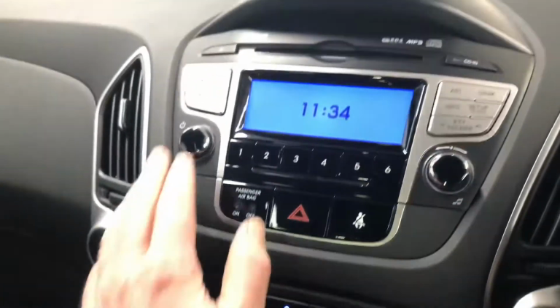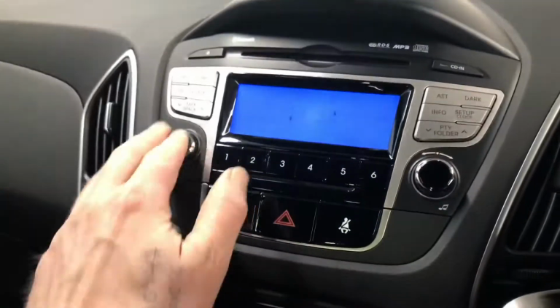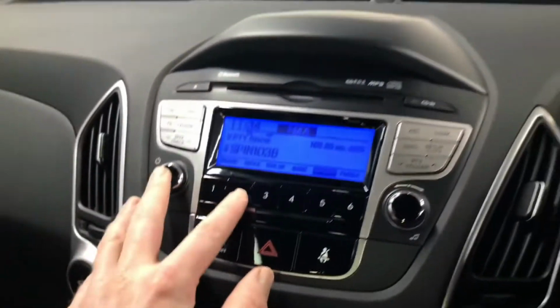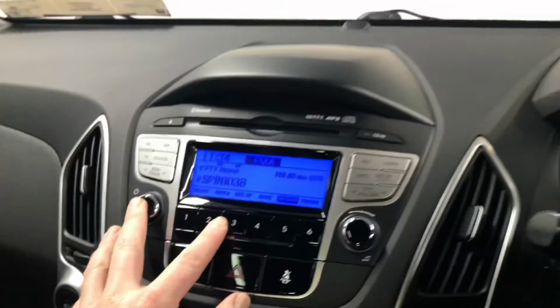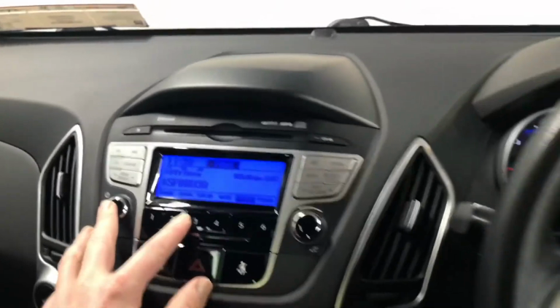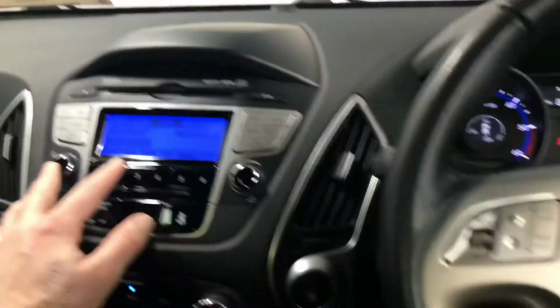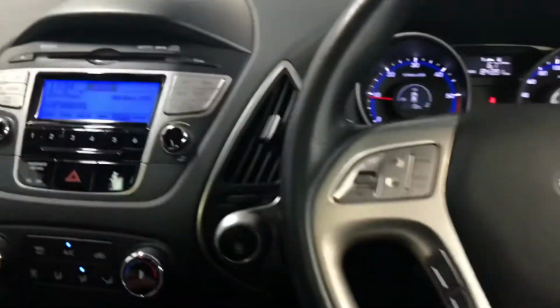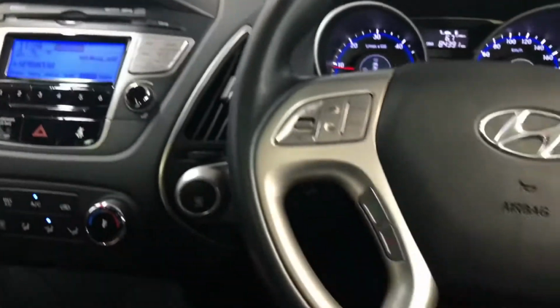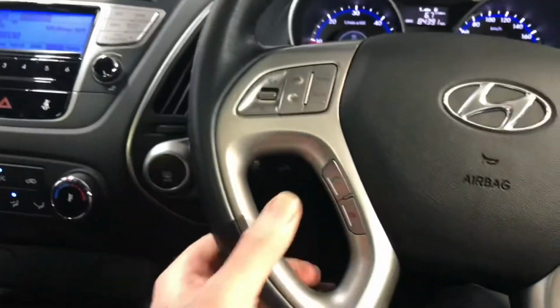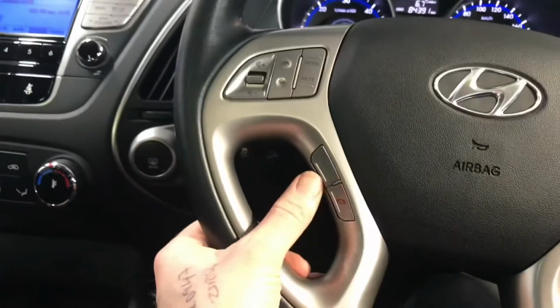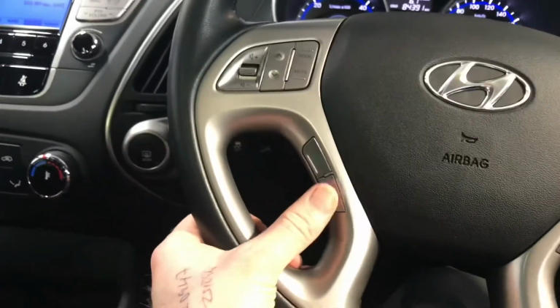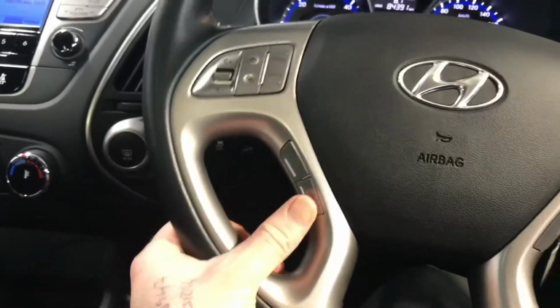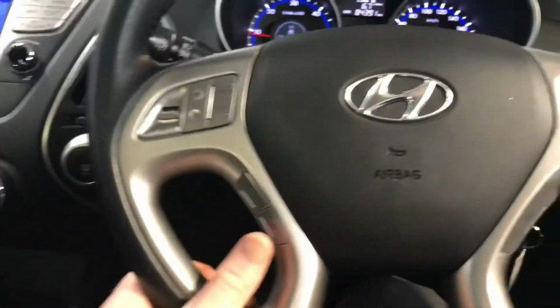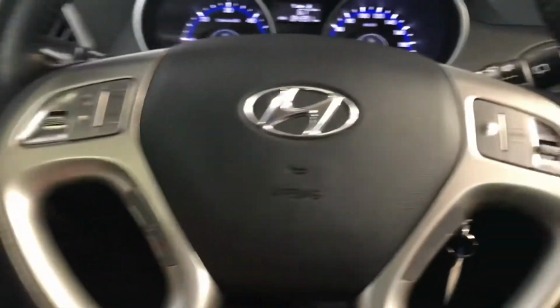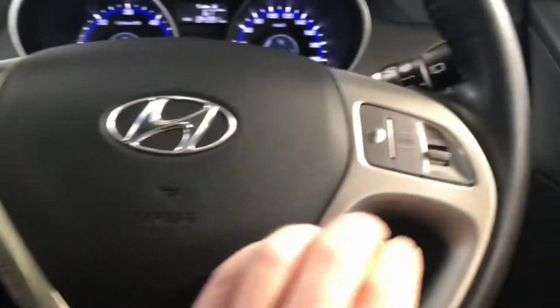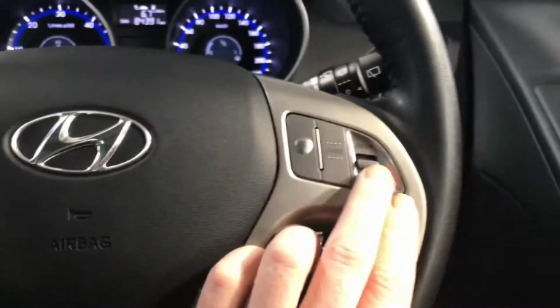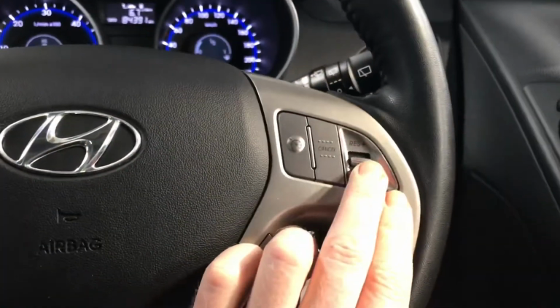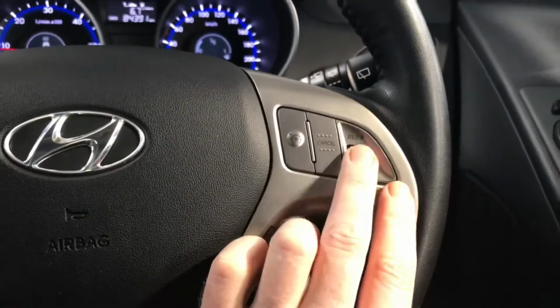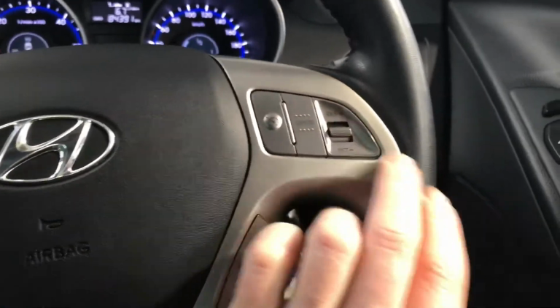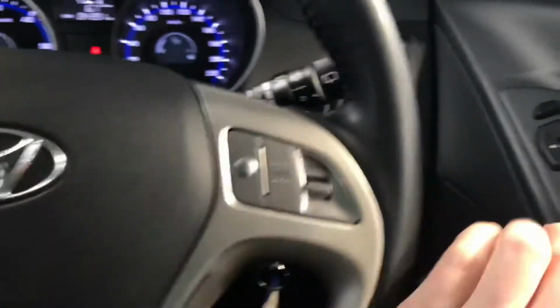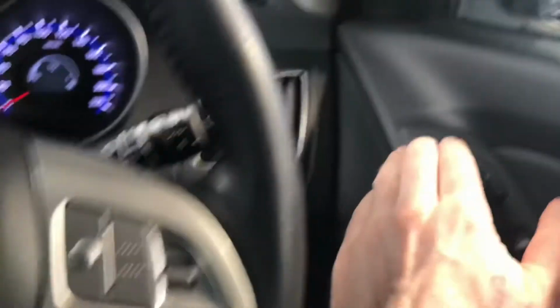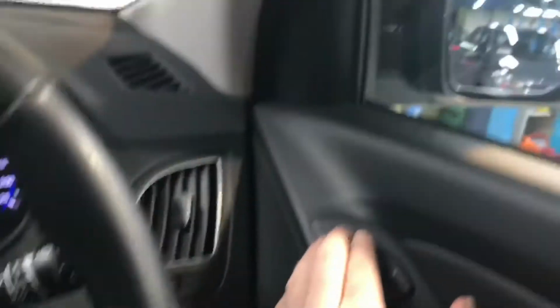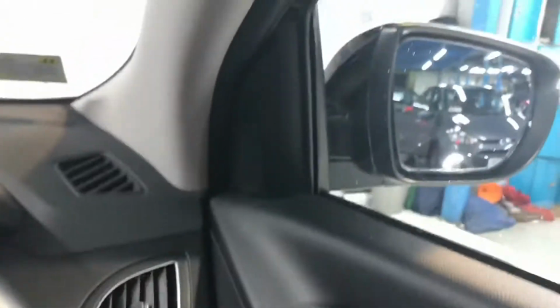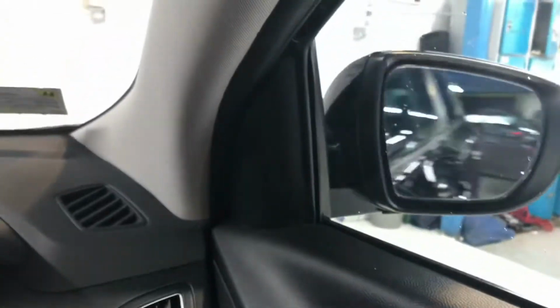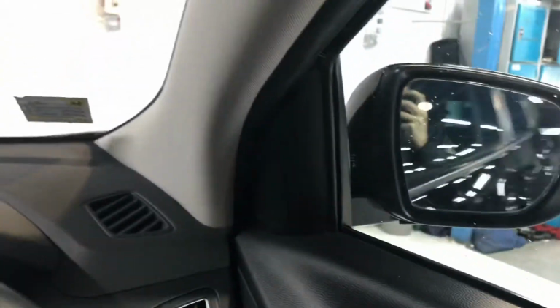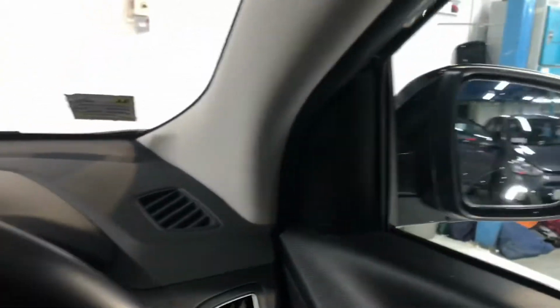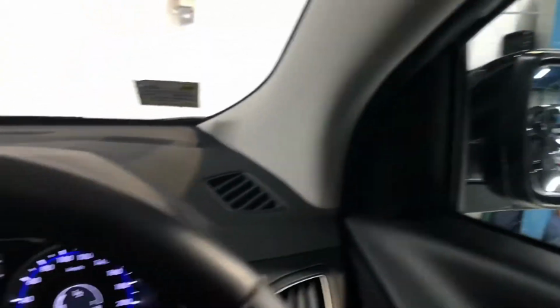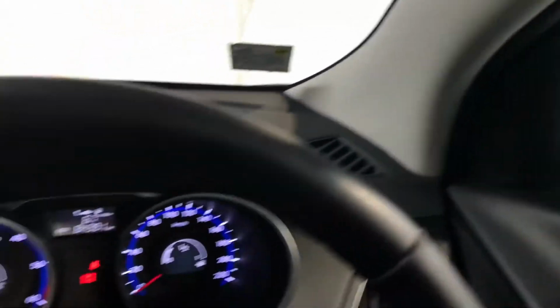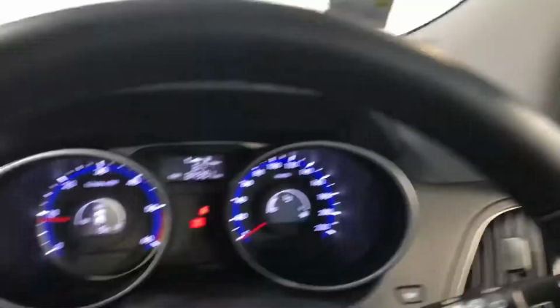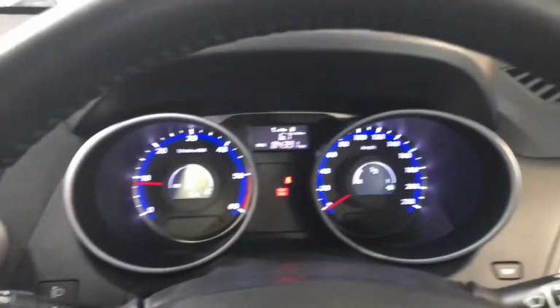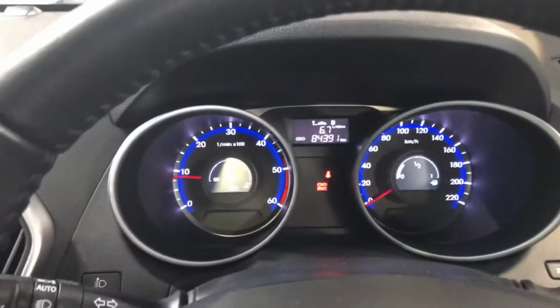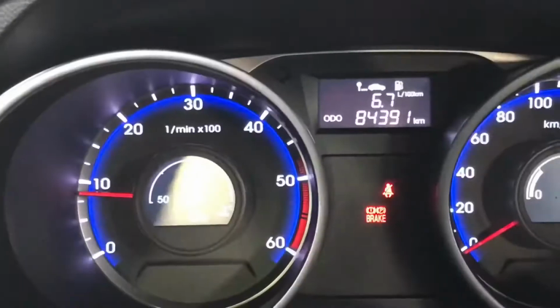You have your aircon, you have your CD and radio. Over on your leather steering wheel you have bluetooth, cruise control, and not forgetting electric retractable wing mirrors. These are all coming as standard on the premium model.